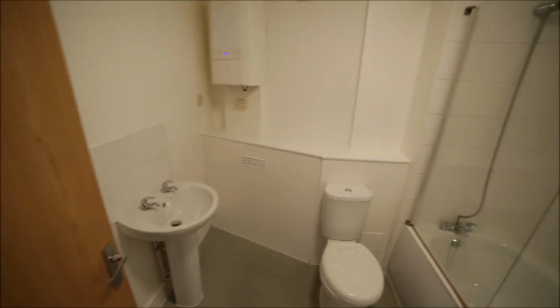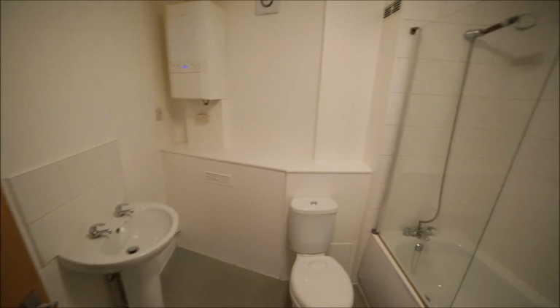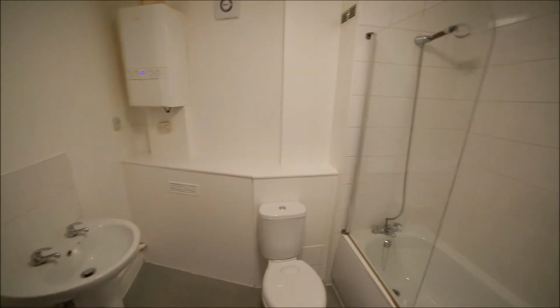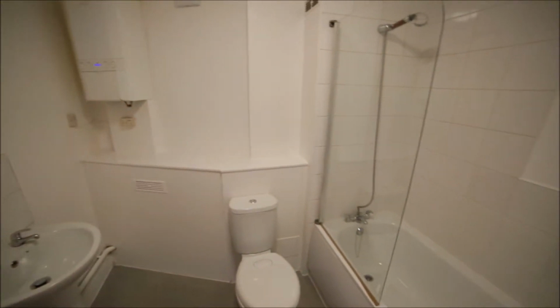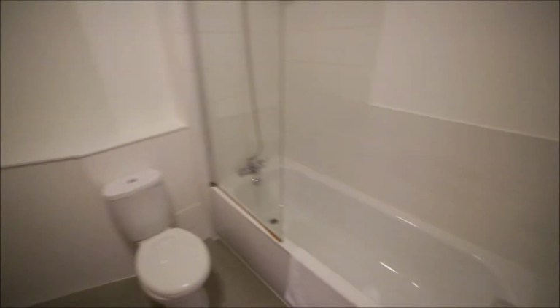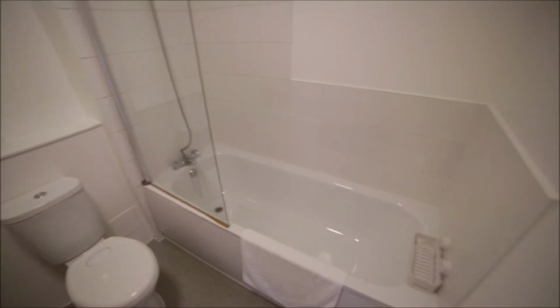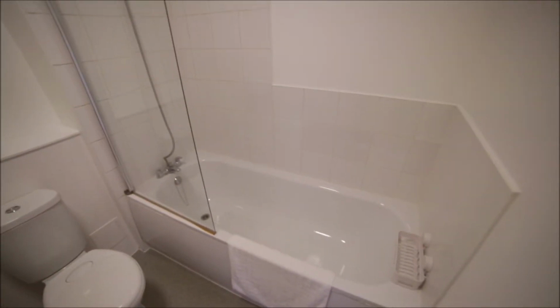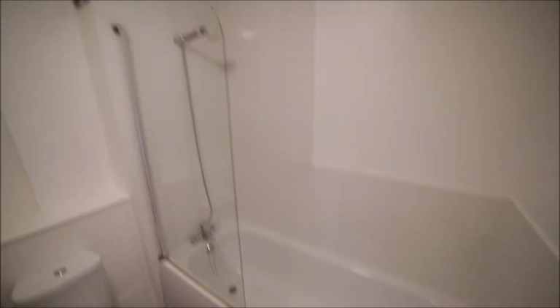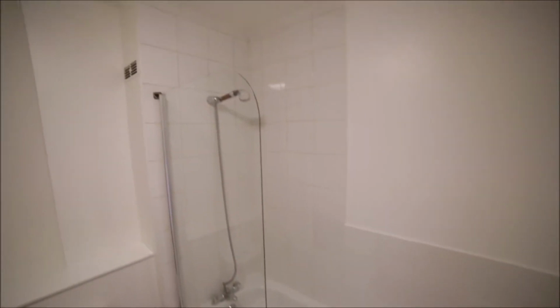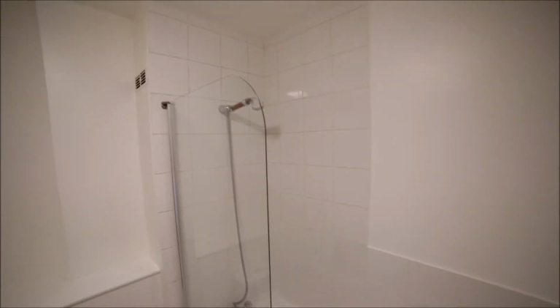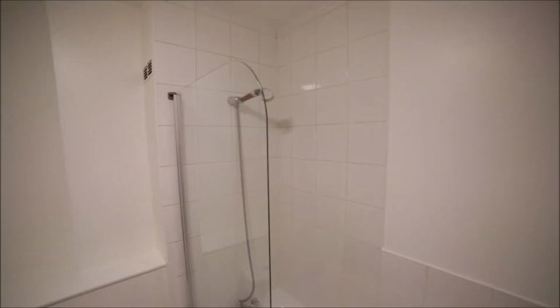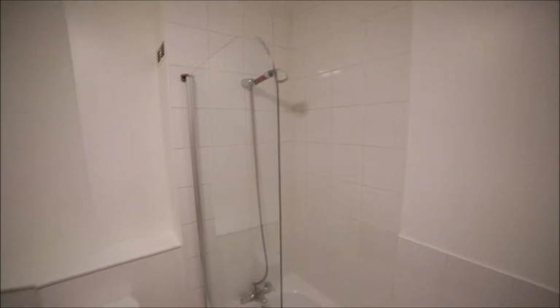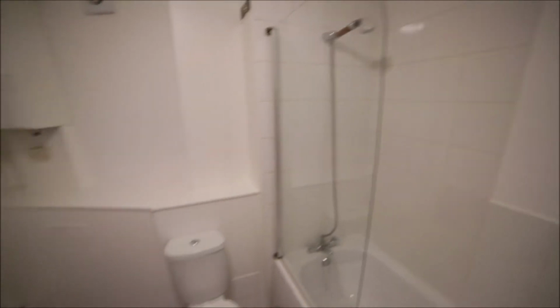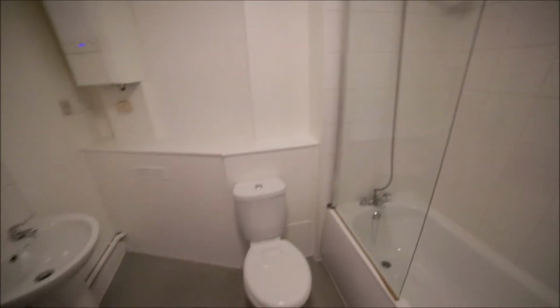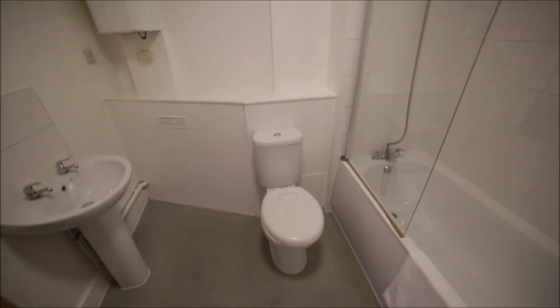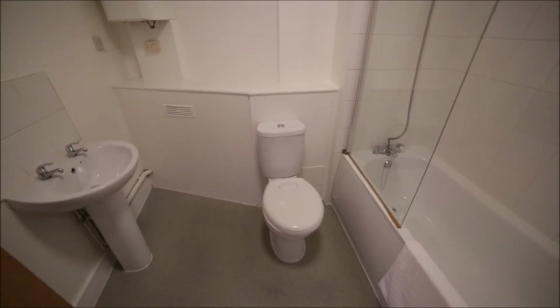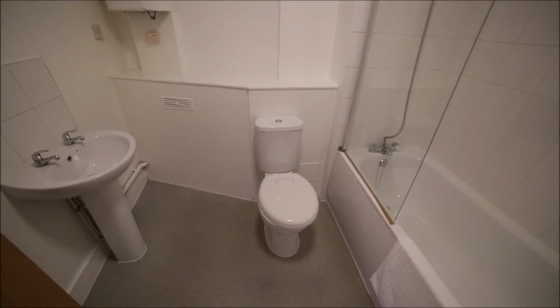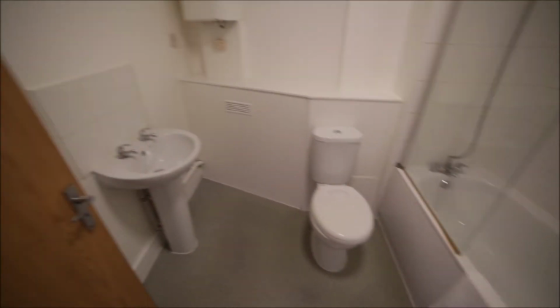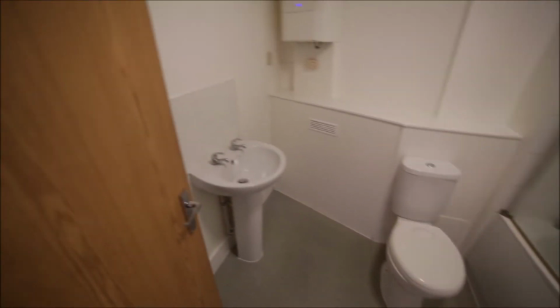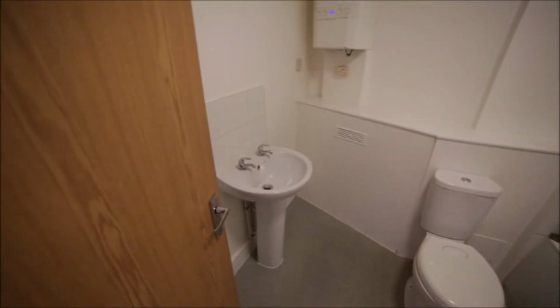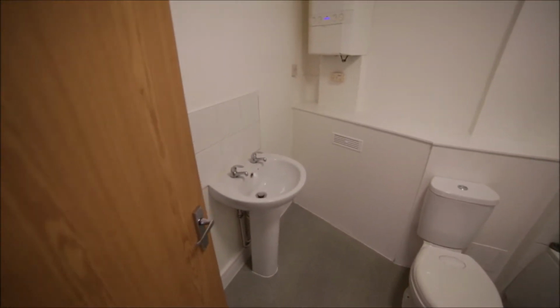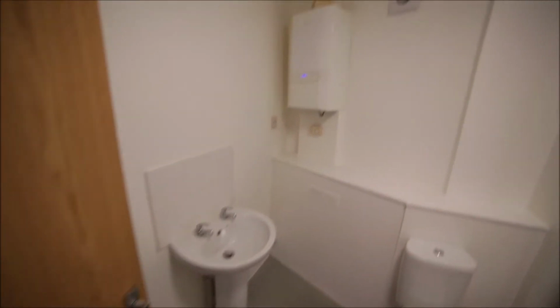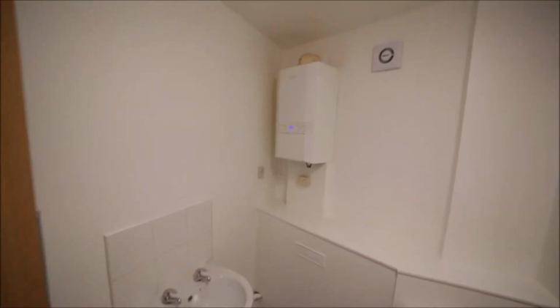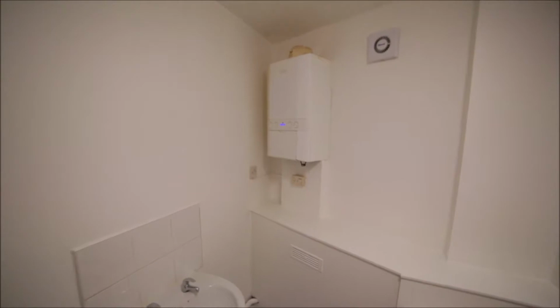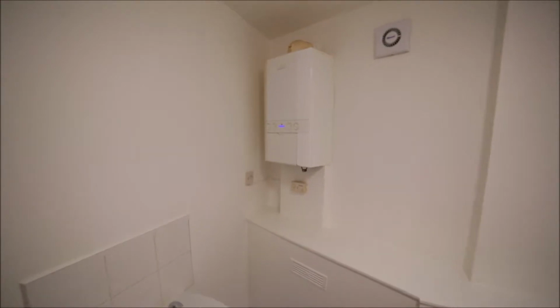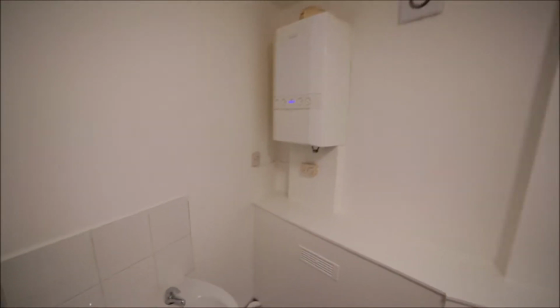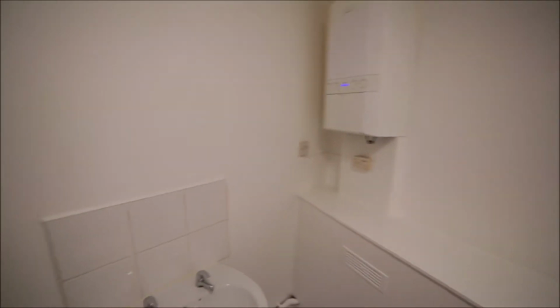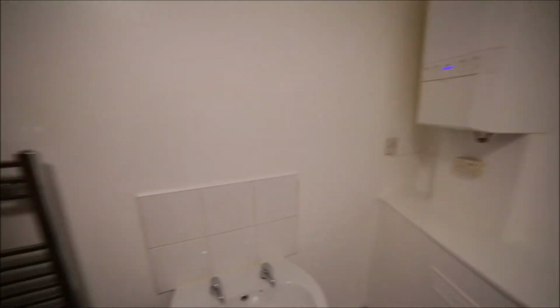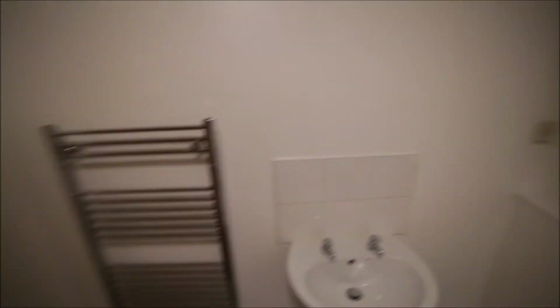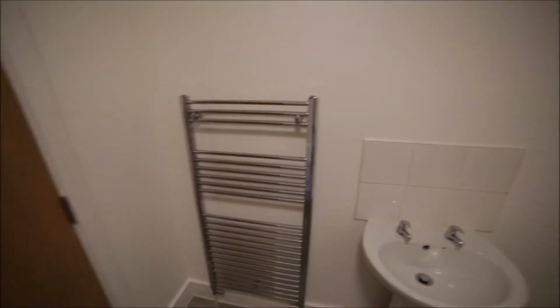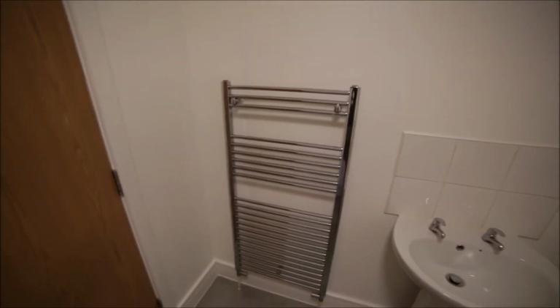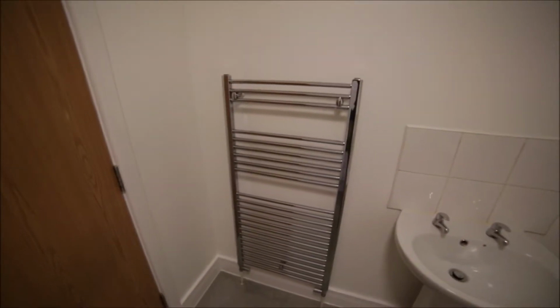The bathroom is quite spacious as well. We have the bathtub and the shower. Here's the toilet, sink, boiler, and just behind the door we have a radiator as heating.